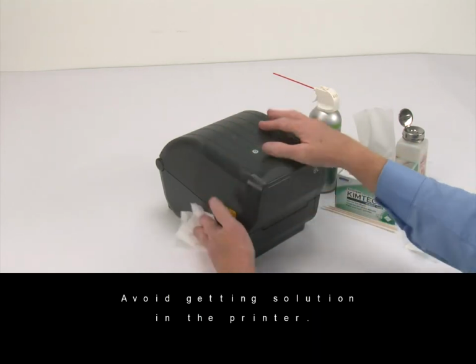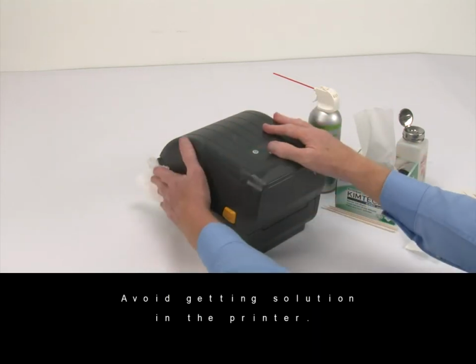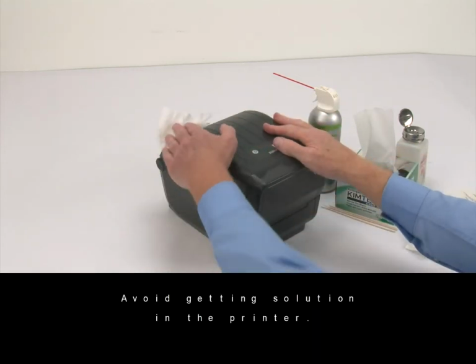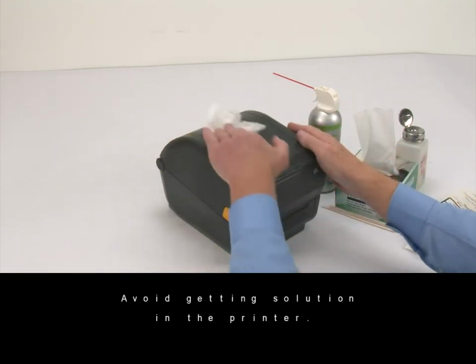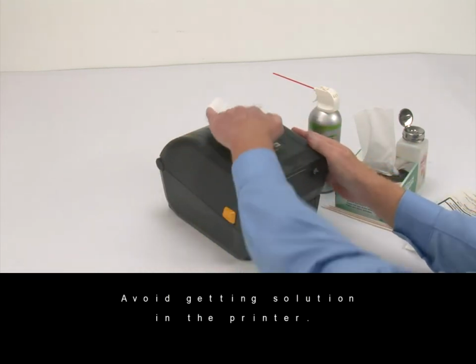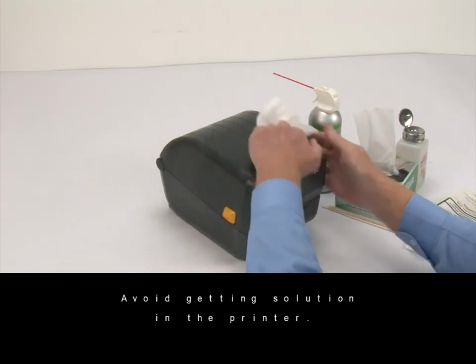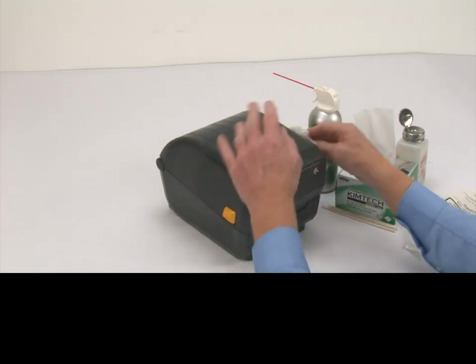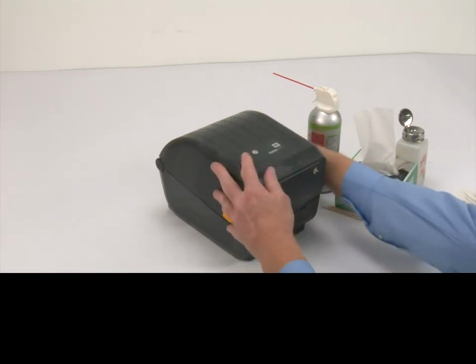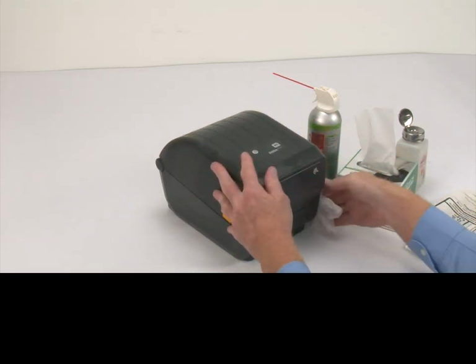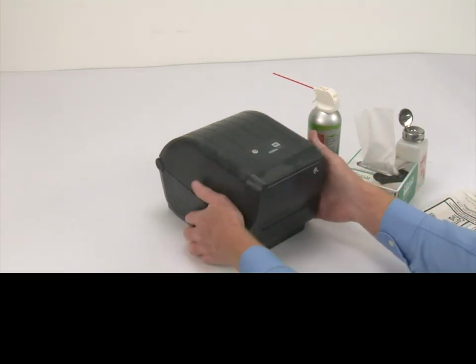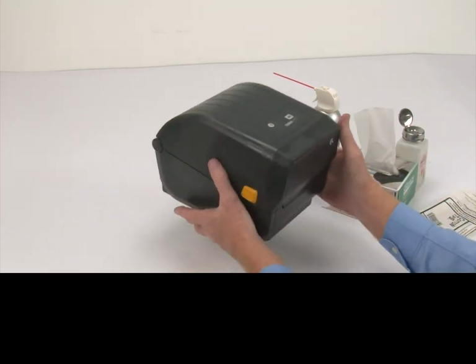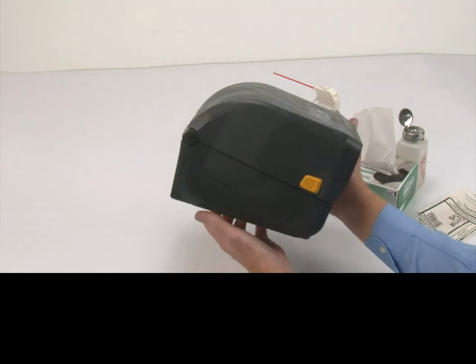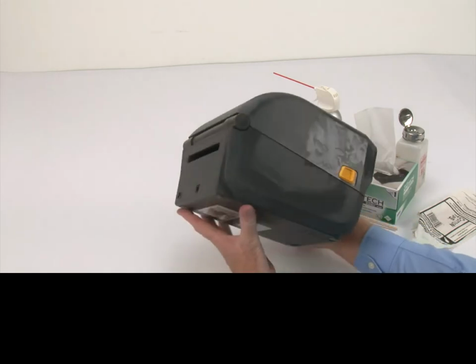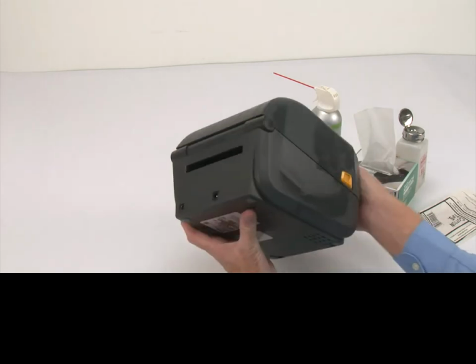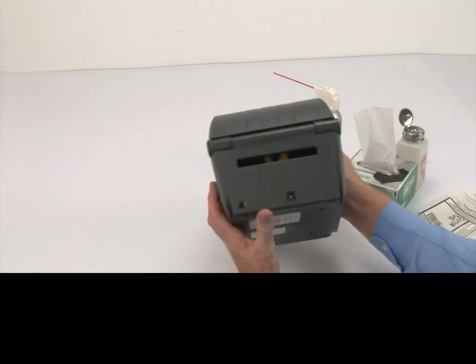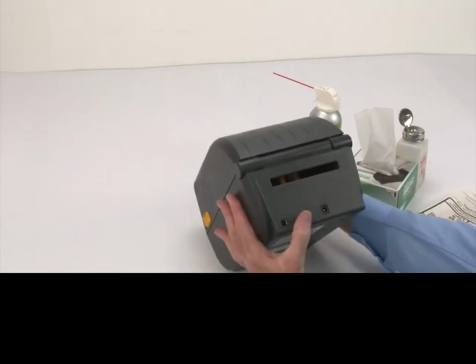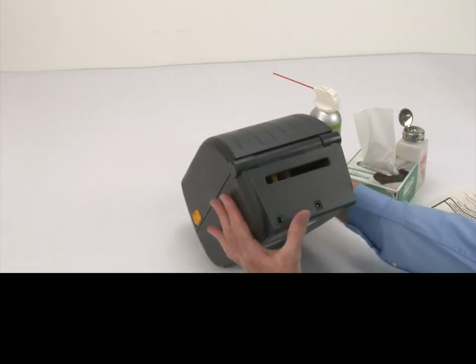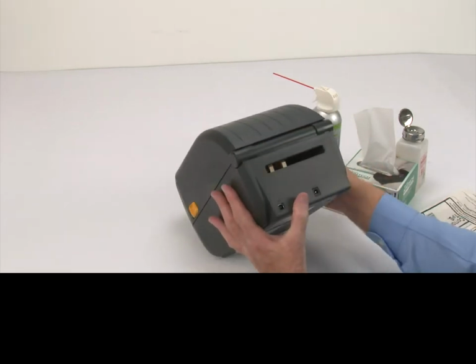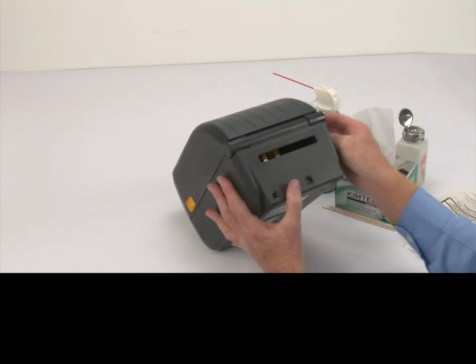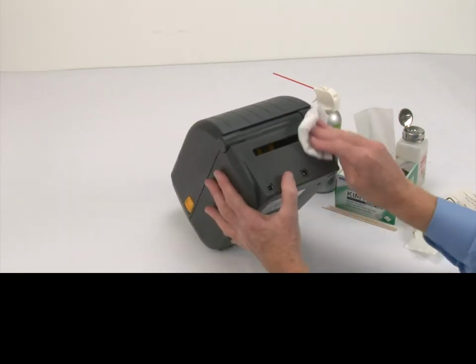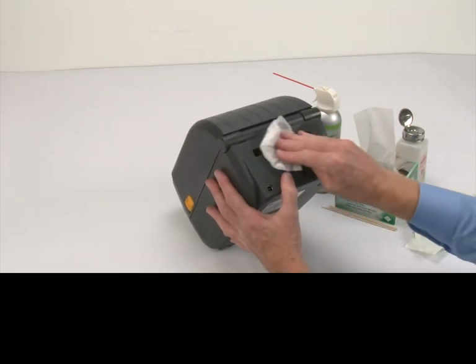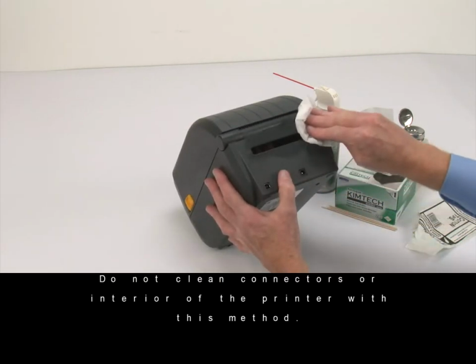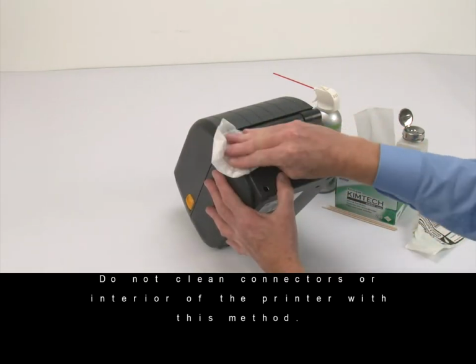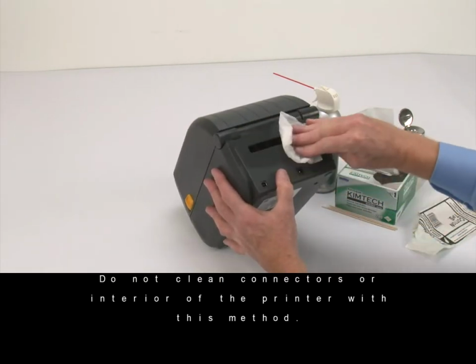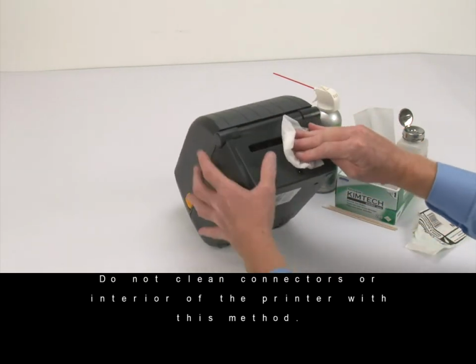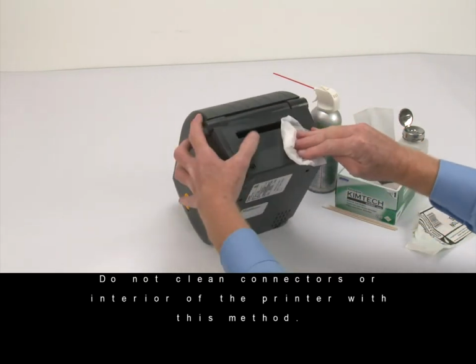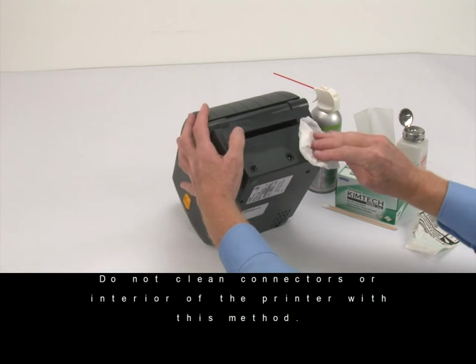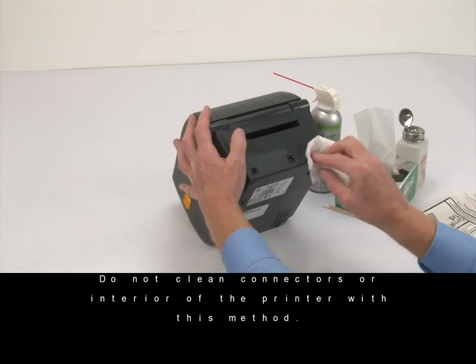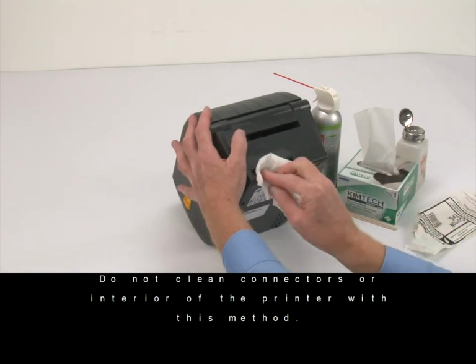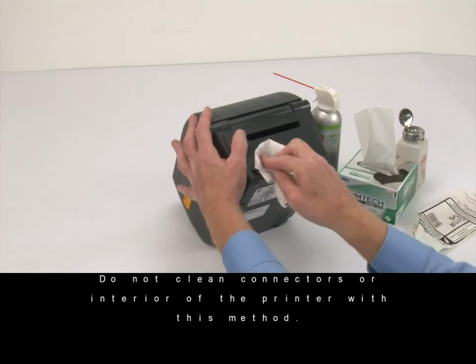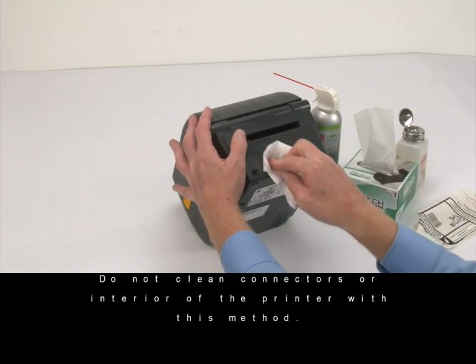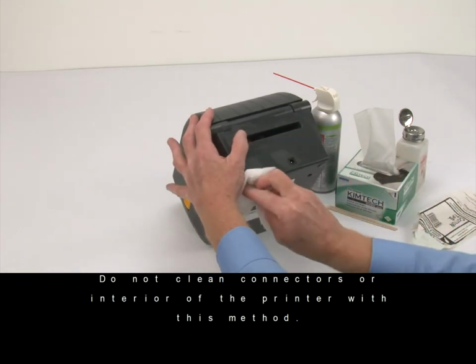The exterior of the printer may be cleaned using plain soap and water solutions on a lightly moistened cloth. Avoid getting solution in the printer. Do not clean connectors or the interior of the printer with this method.